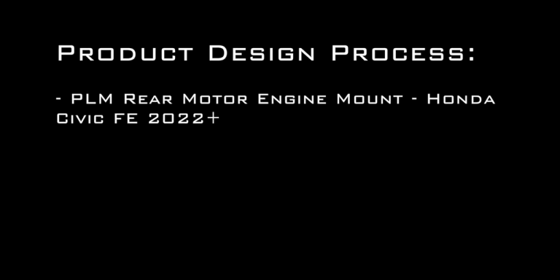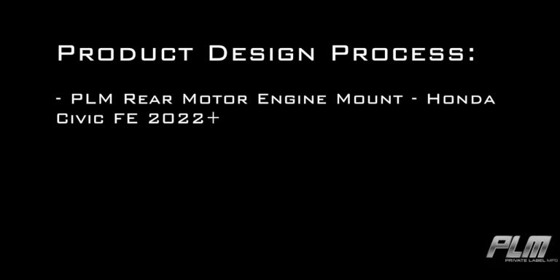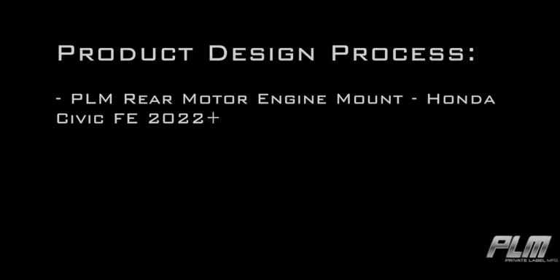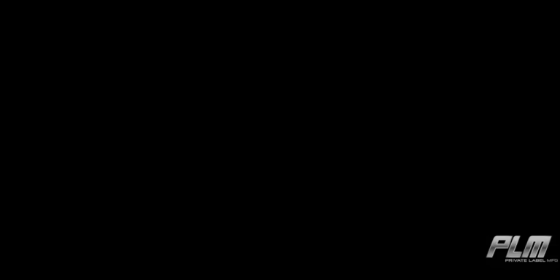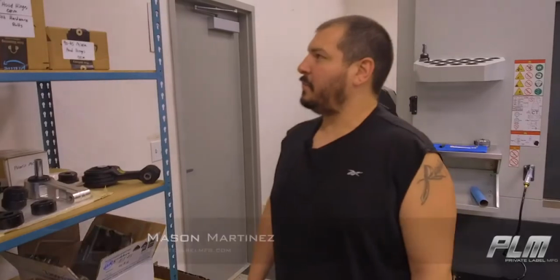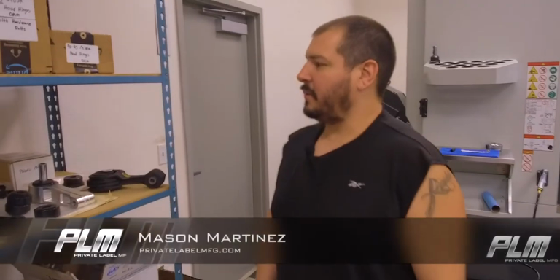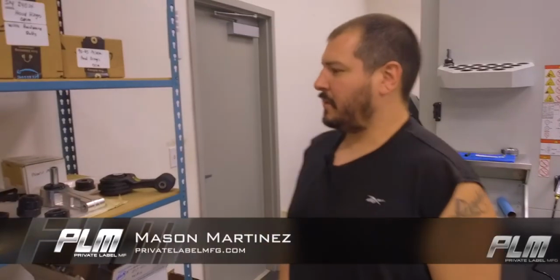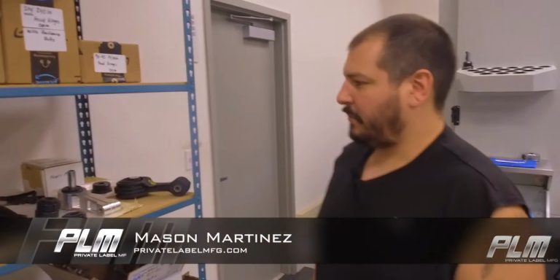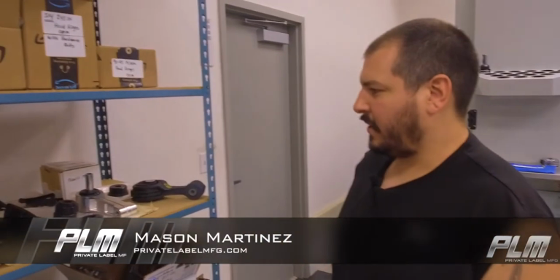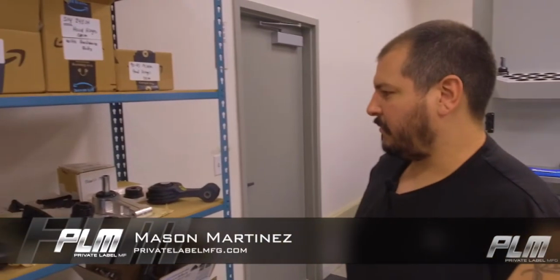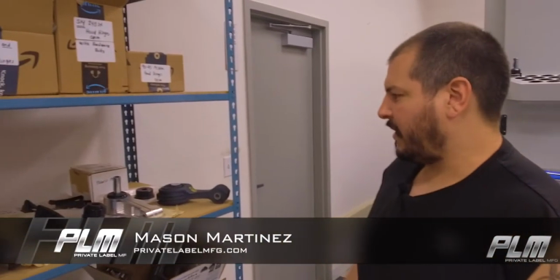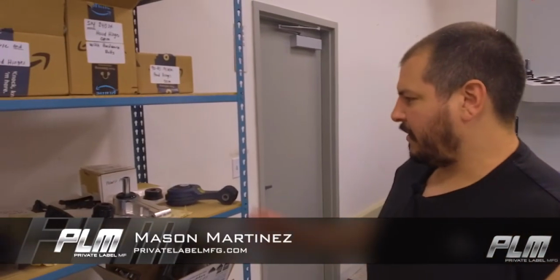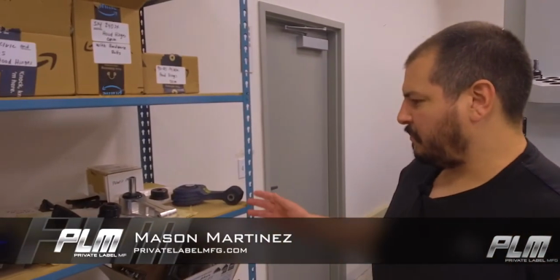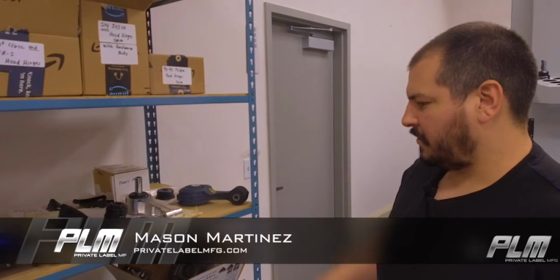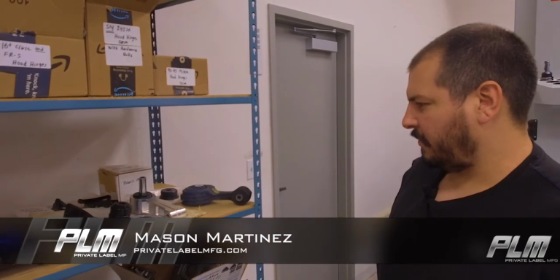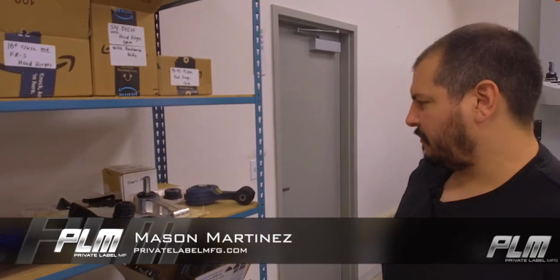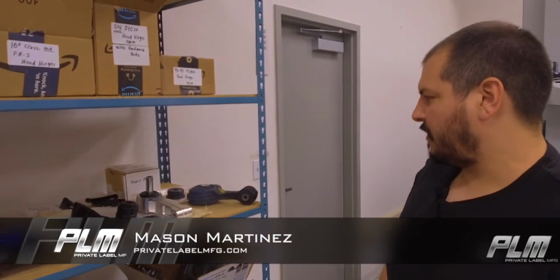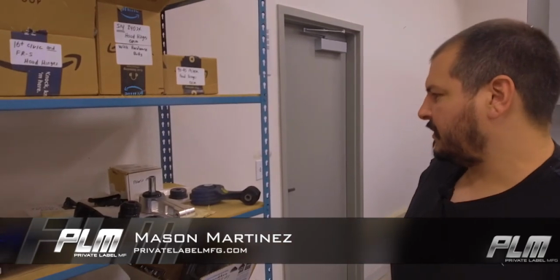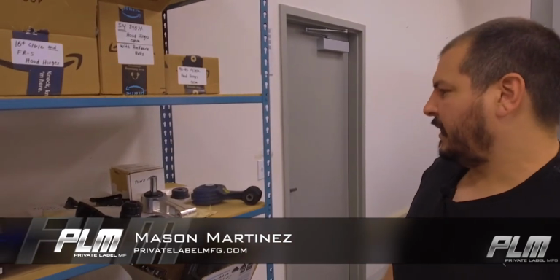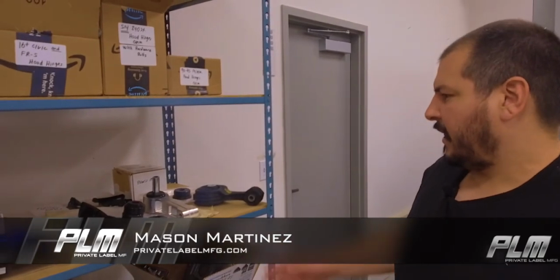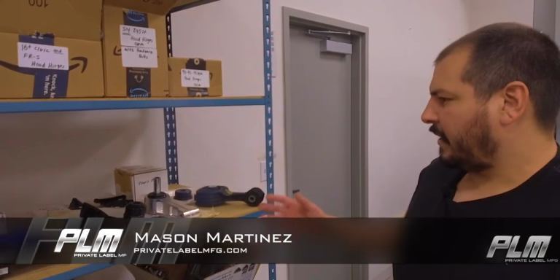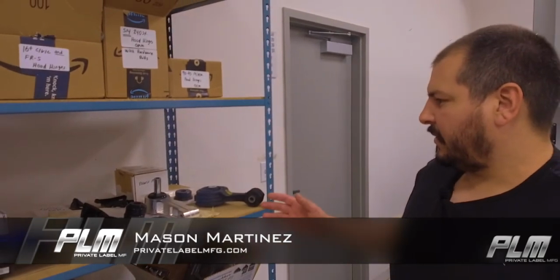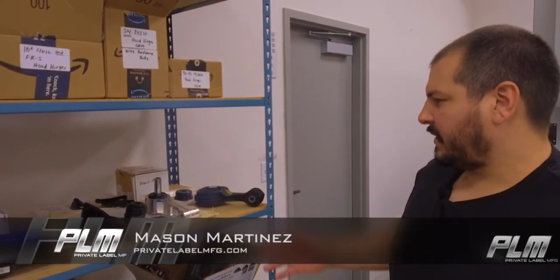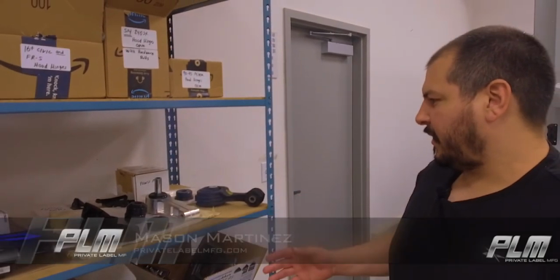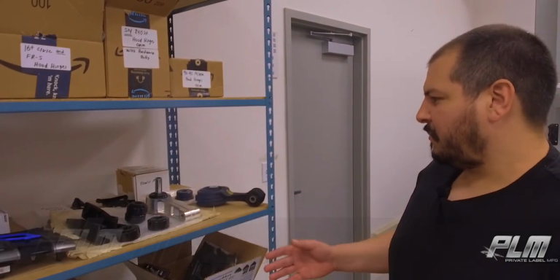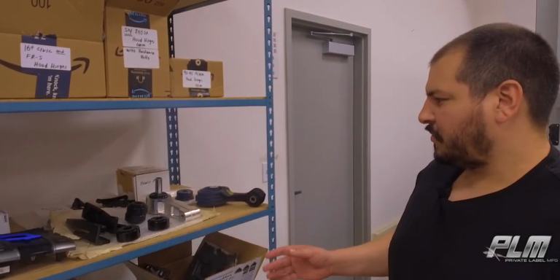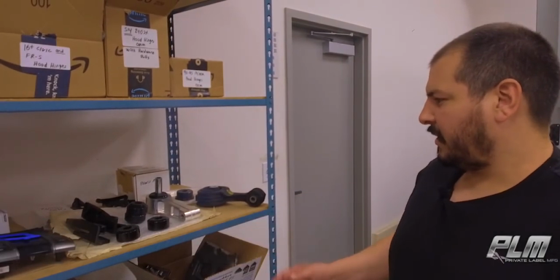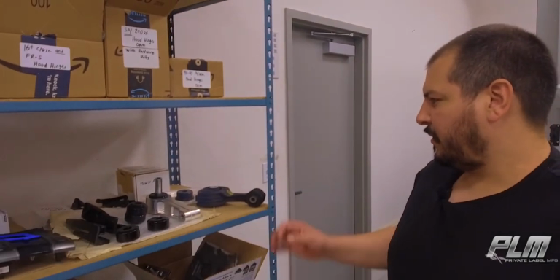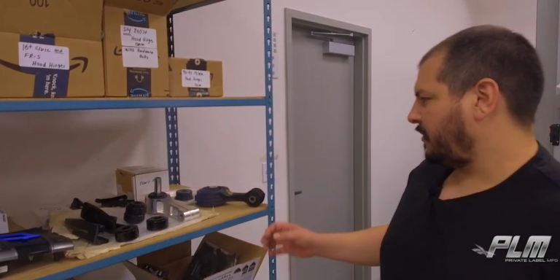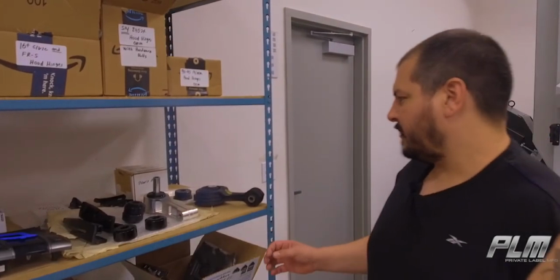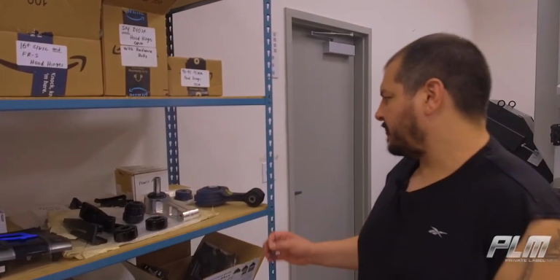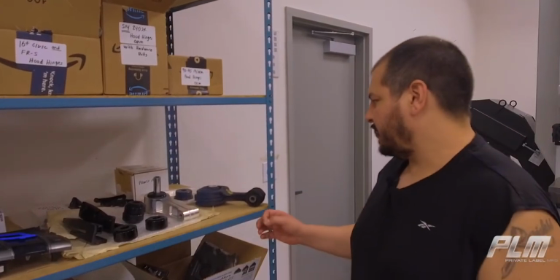Over here is where we keep parts that we buy. We buy factory parts, OEM parts, and that way we can scan them to make sure we get everything to the right specifications.